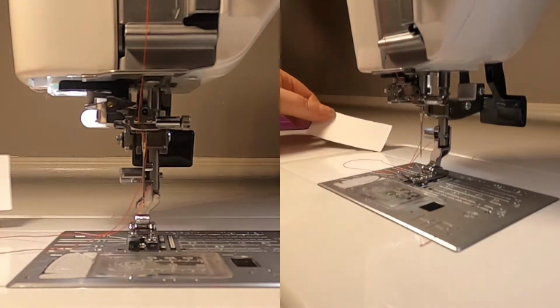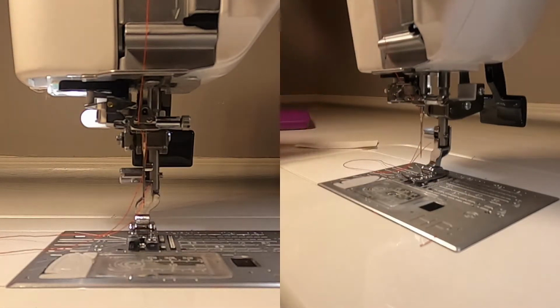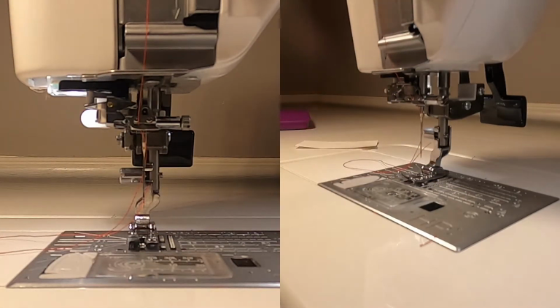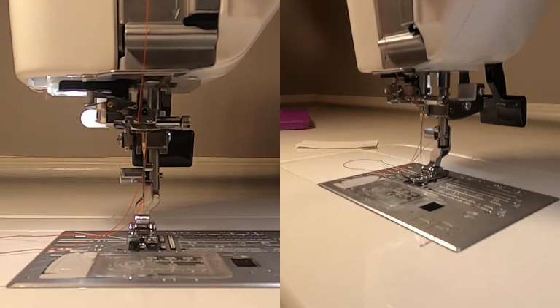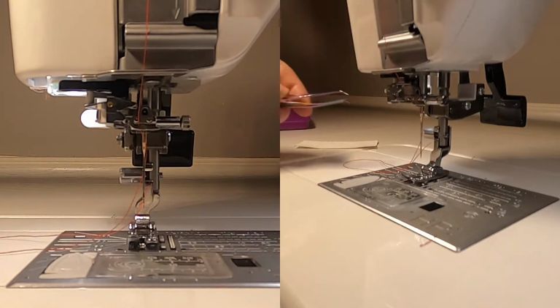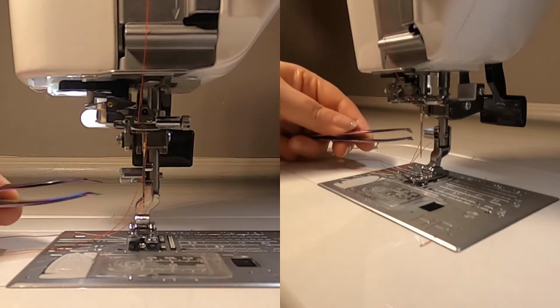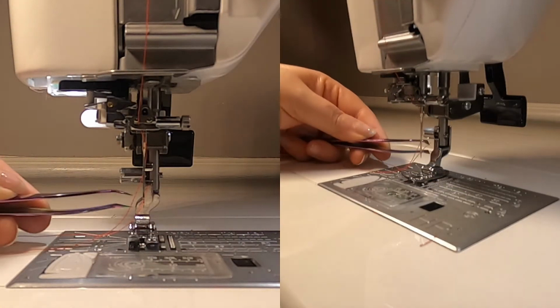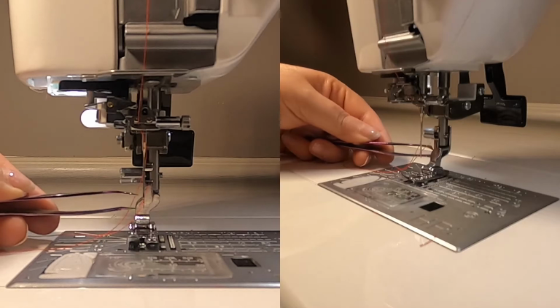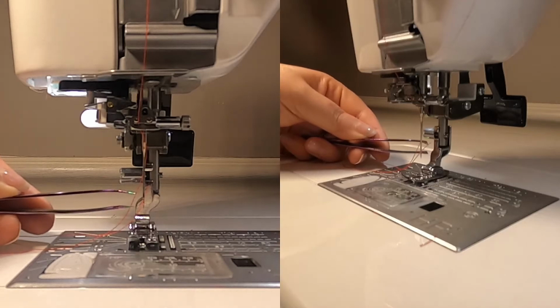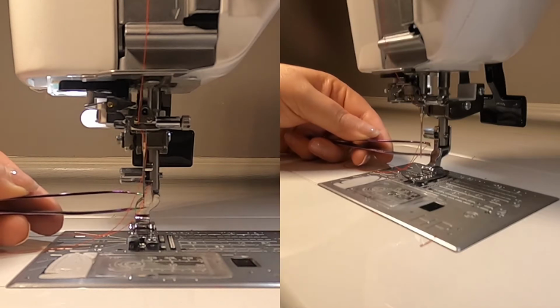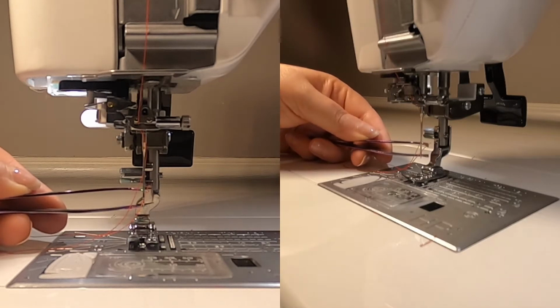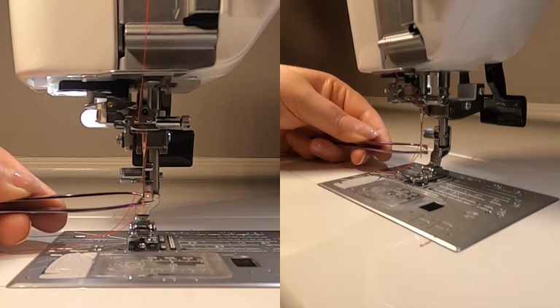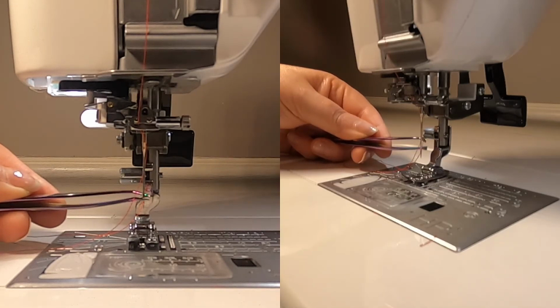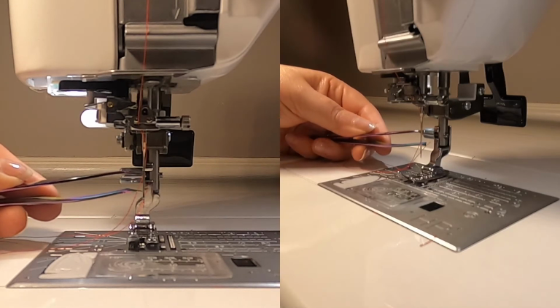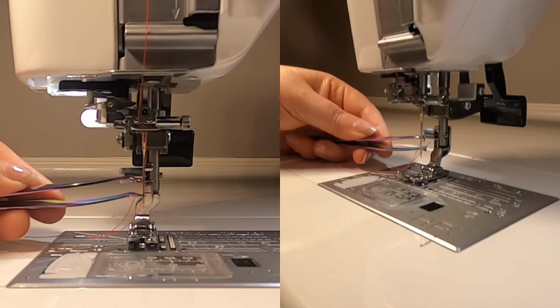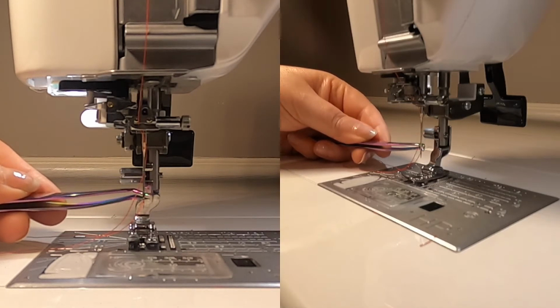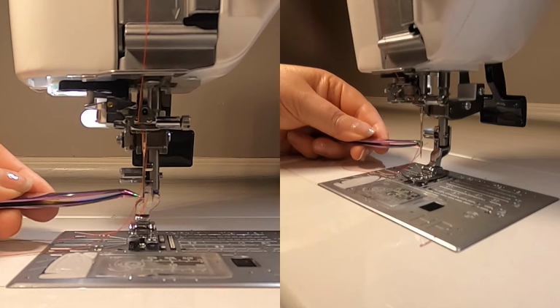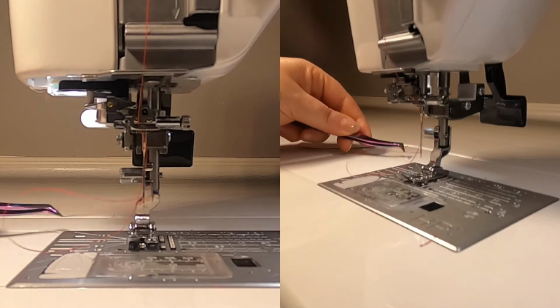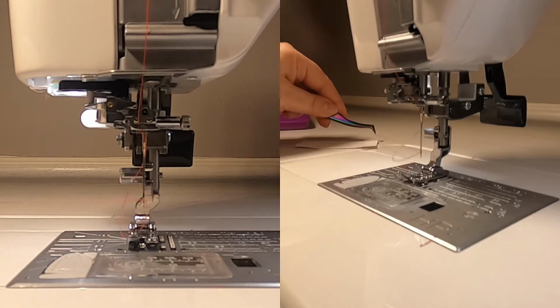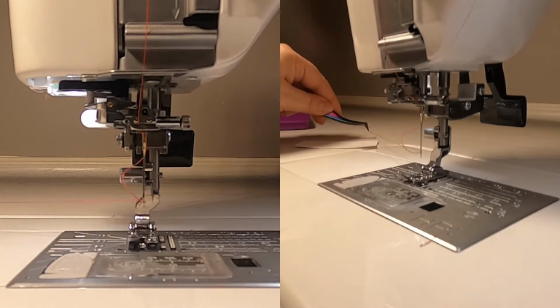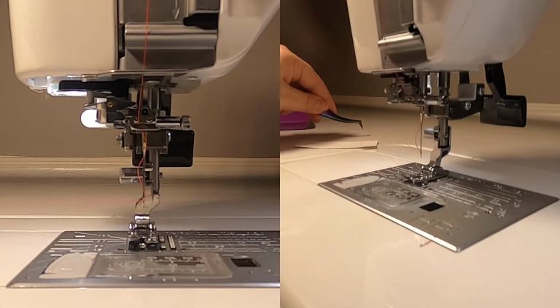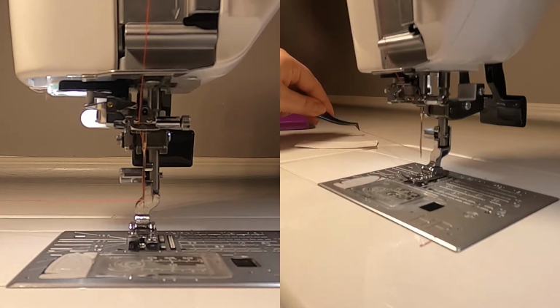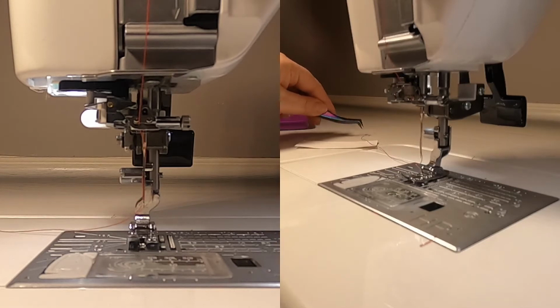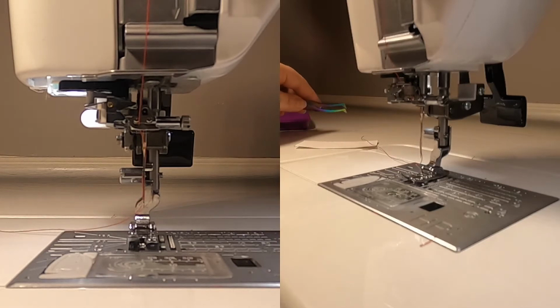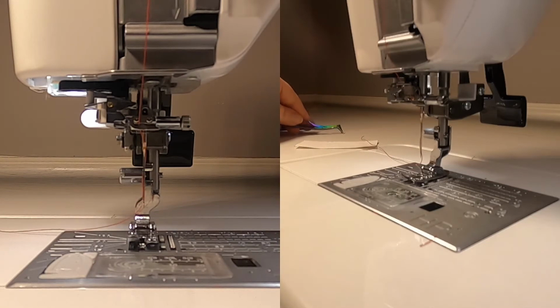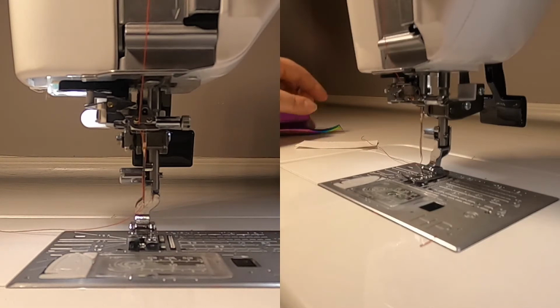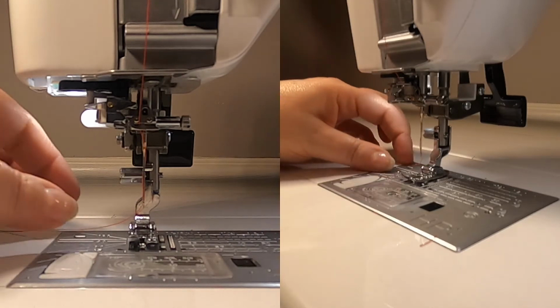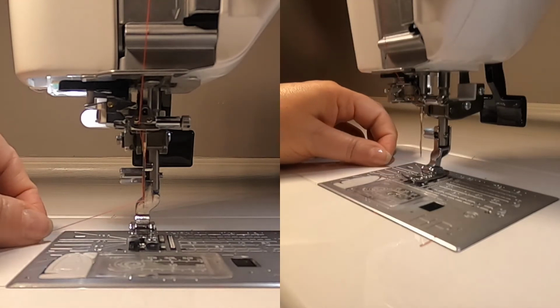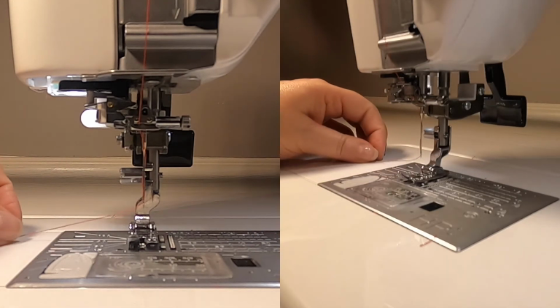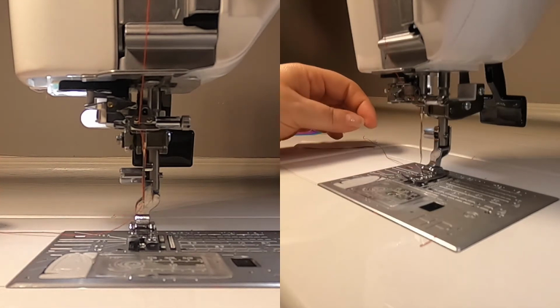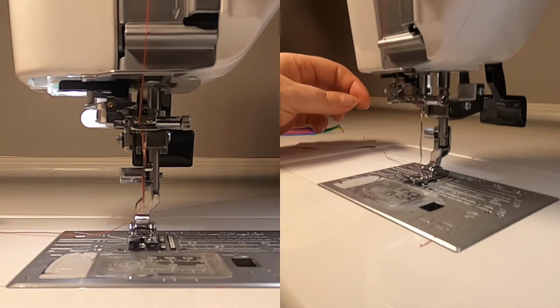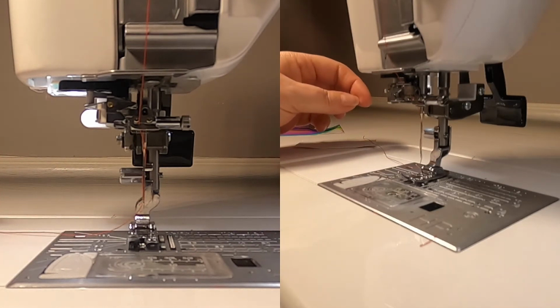Remove the card and use some tweezers to grab that thread. And there you have it — it works every time. Happy sewing!